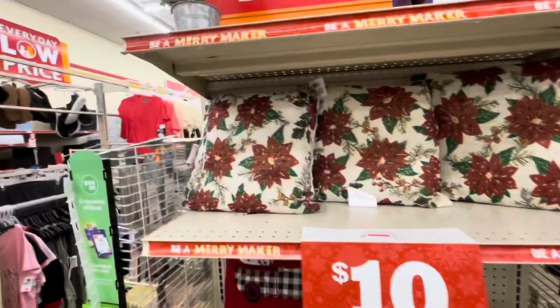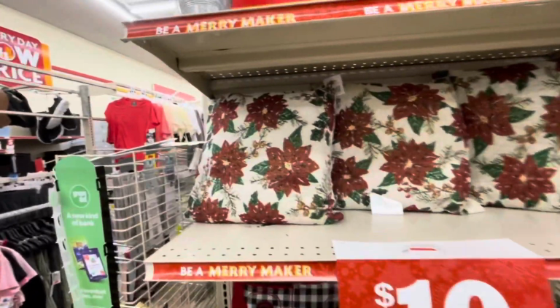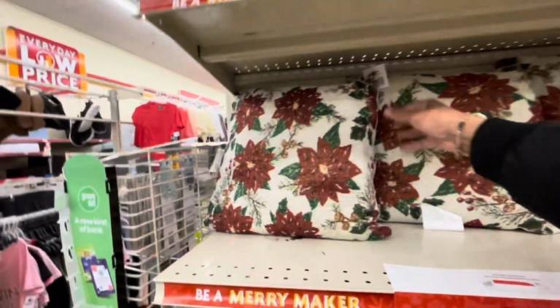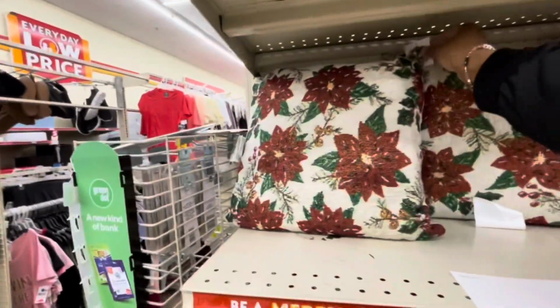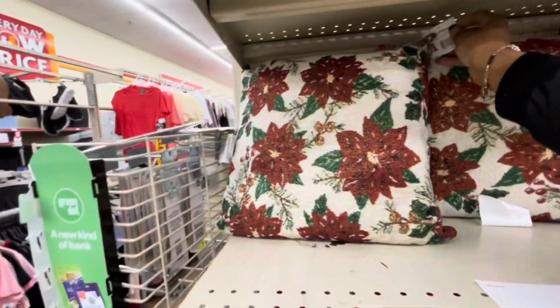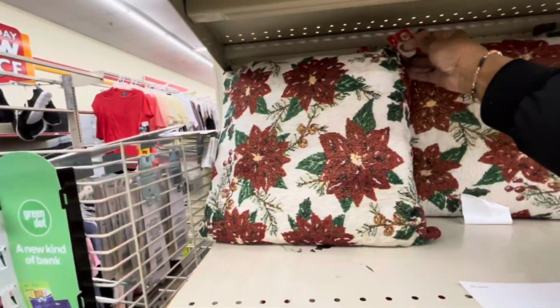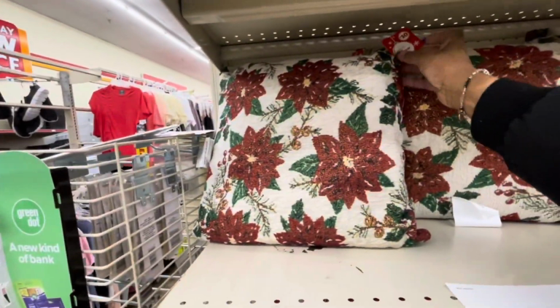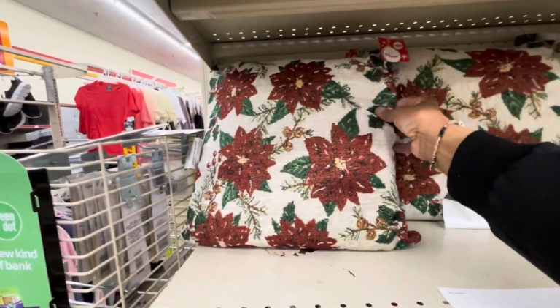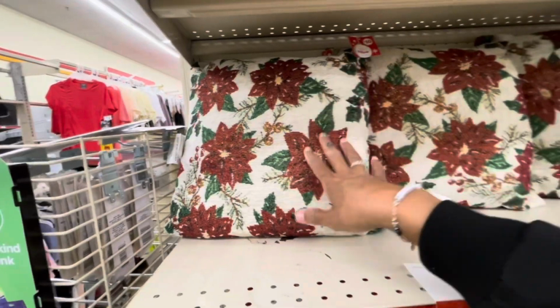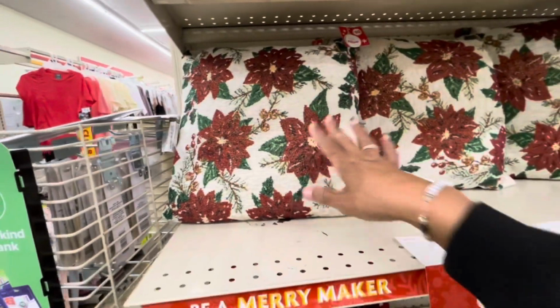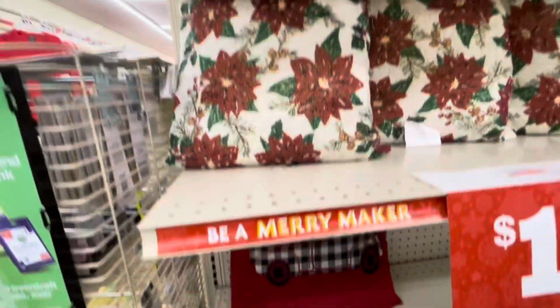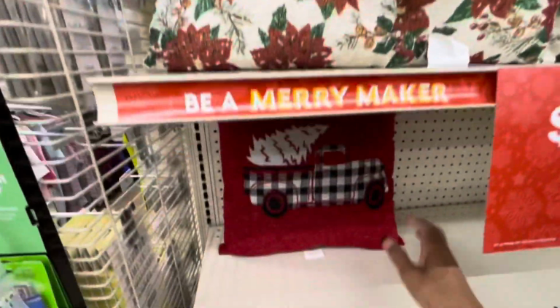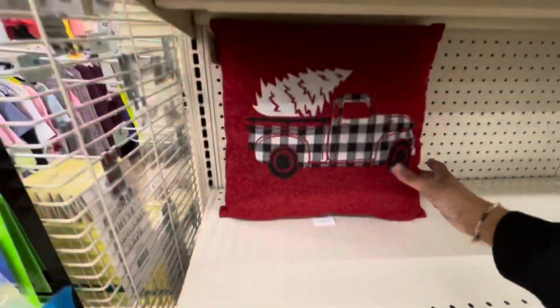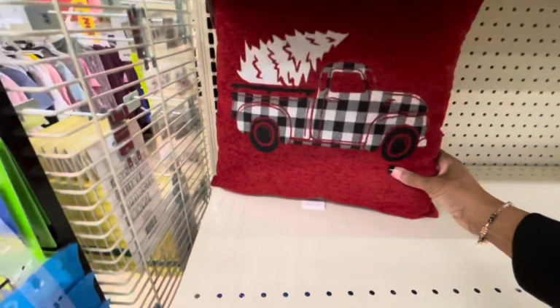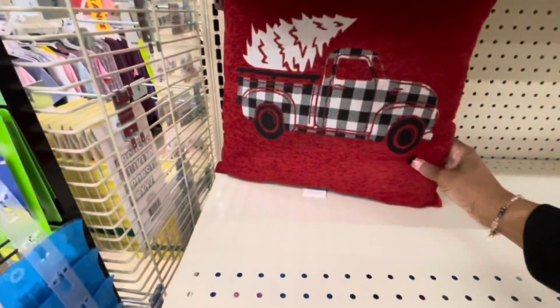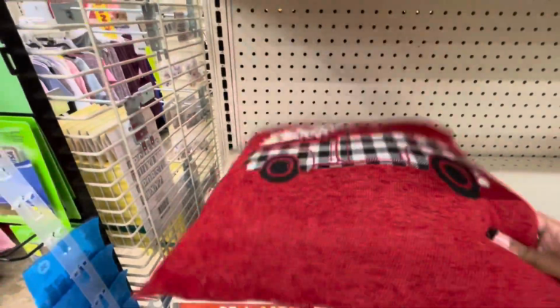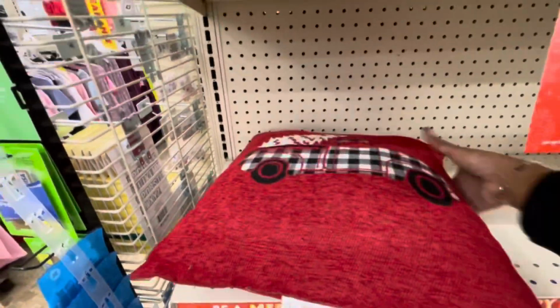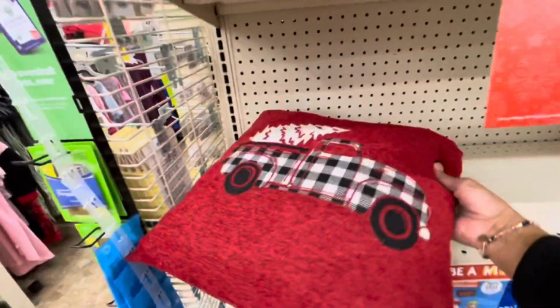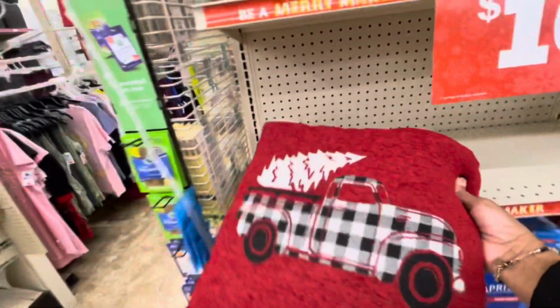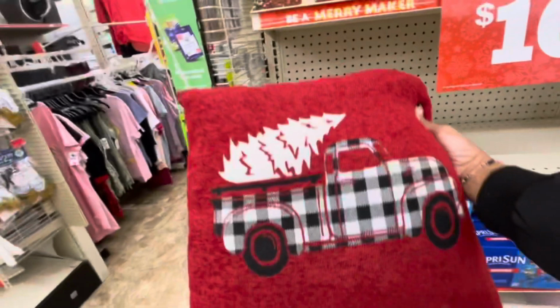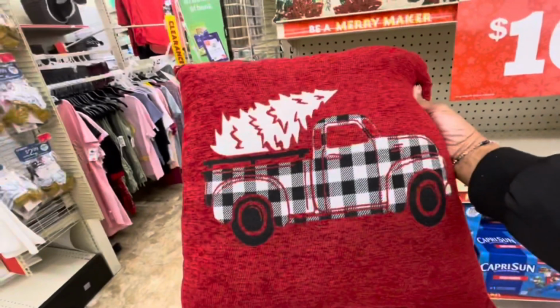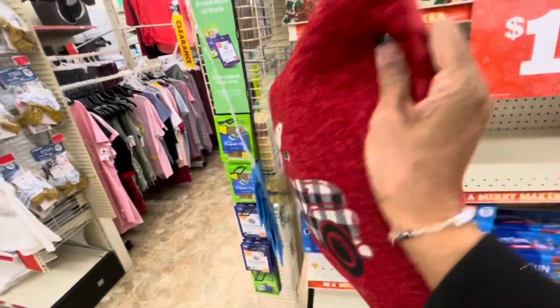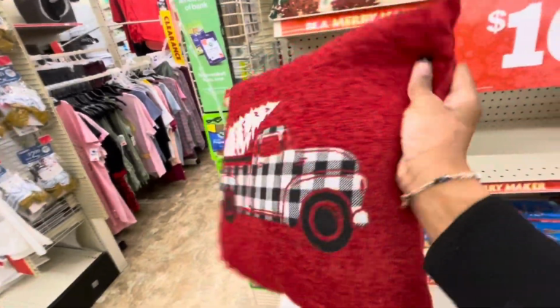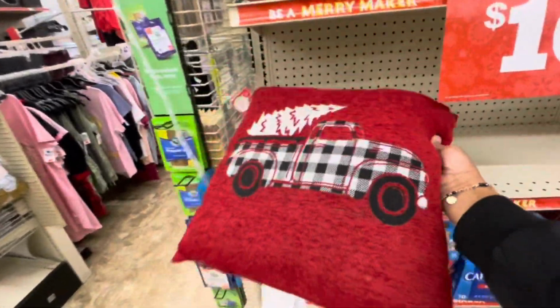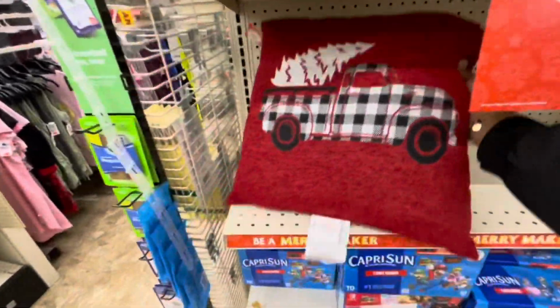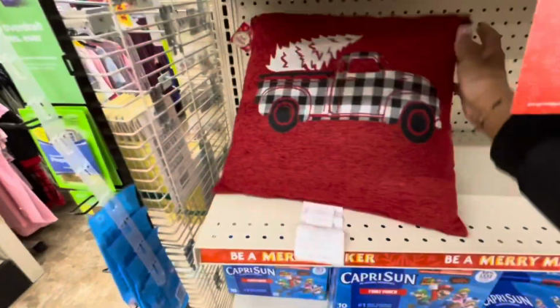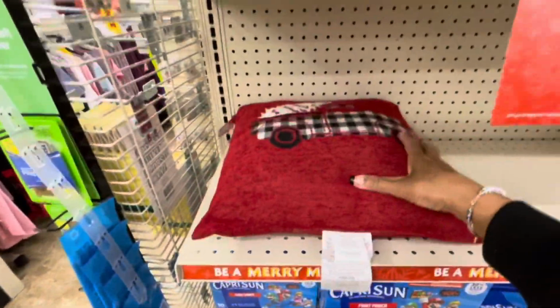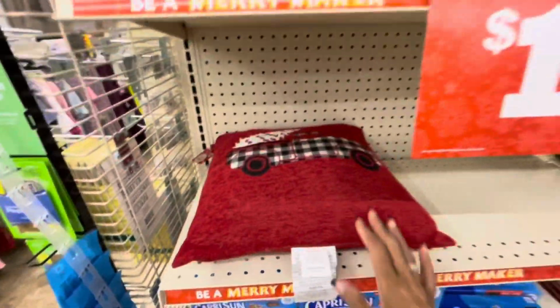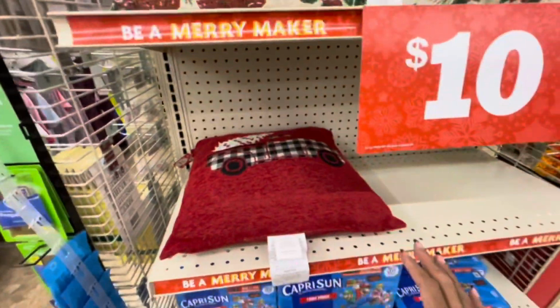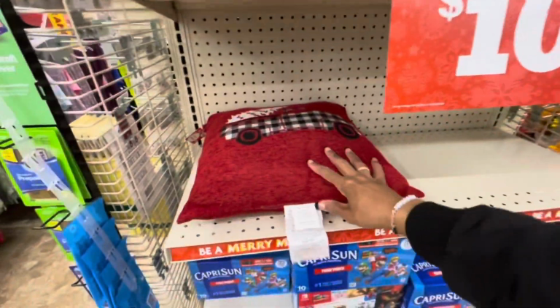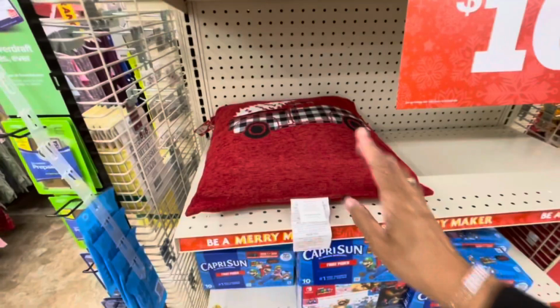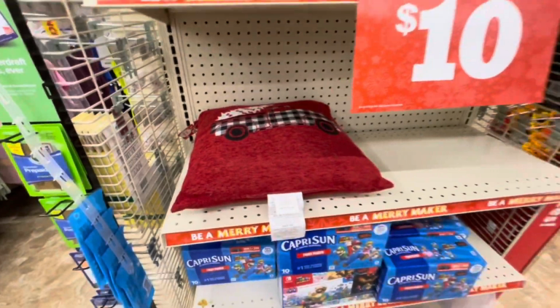So I see that they have a few pillows left. These pillows are going for $10. And they have one with the black and white check truck. I think these are all $10. Yeah, those are $10.